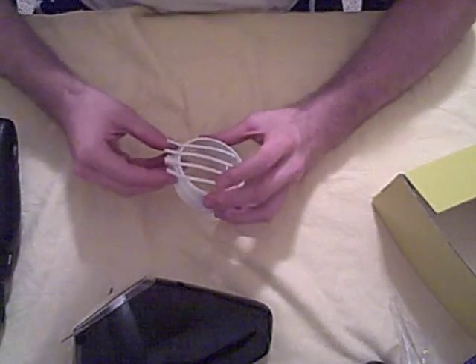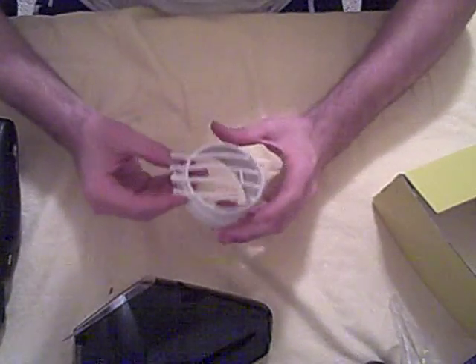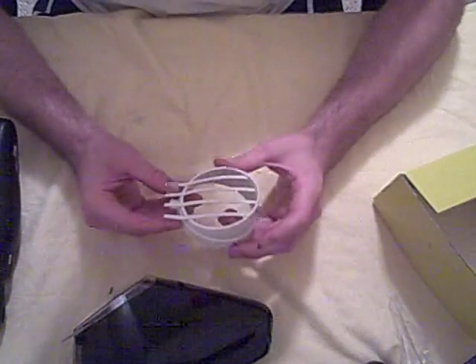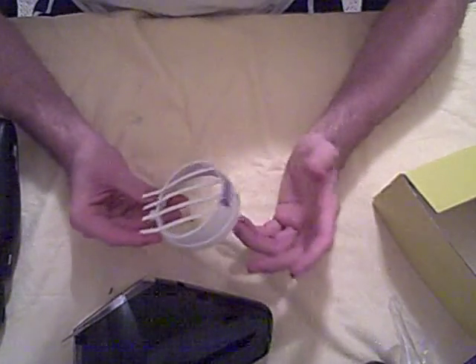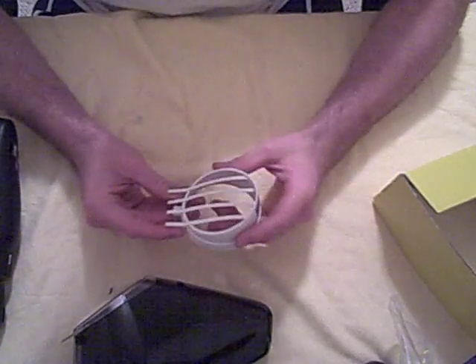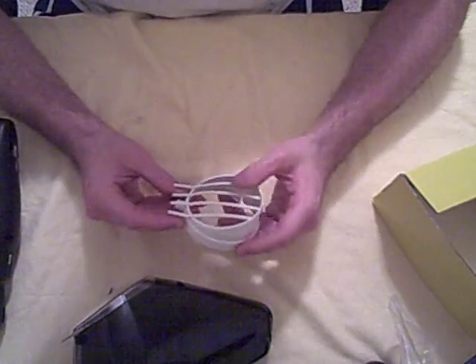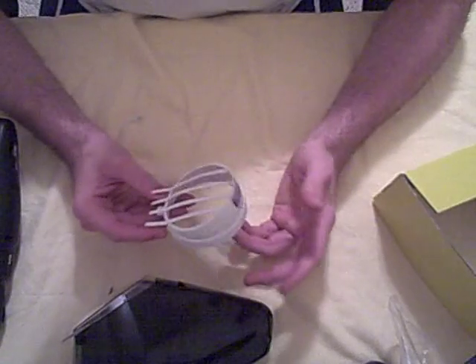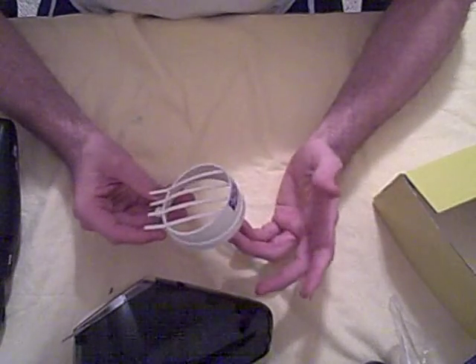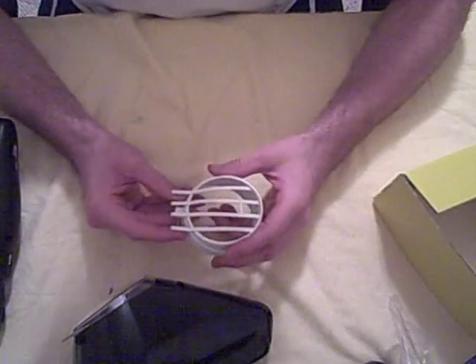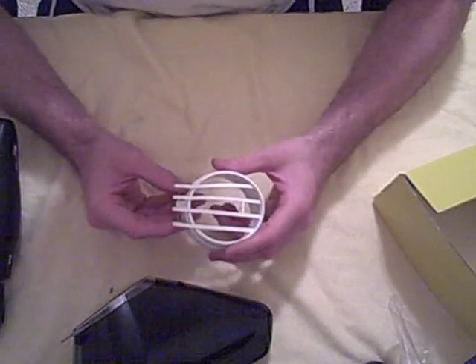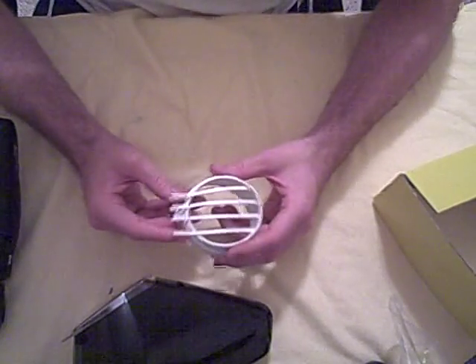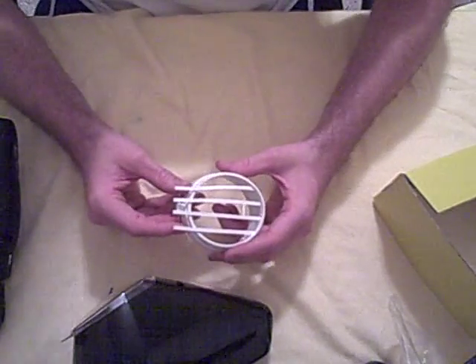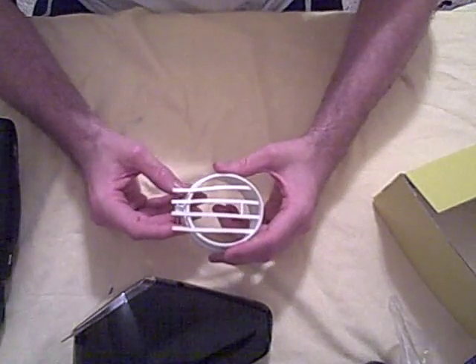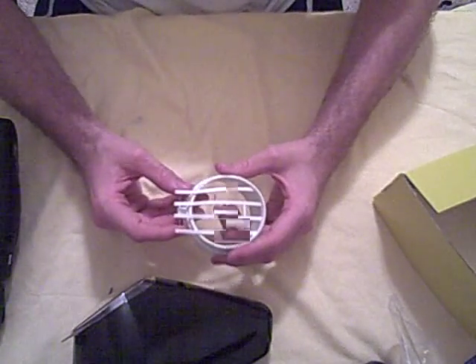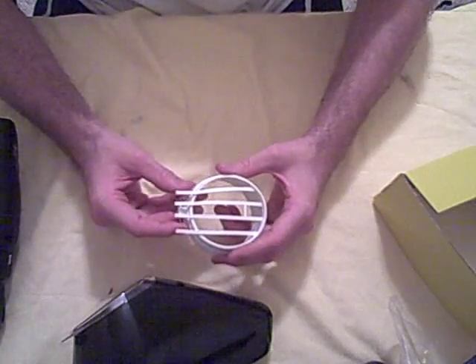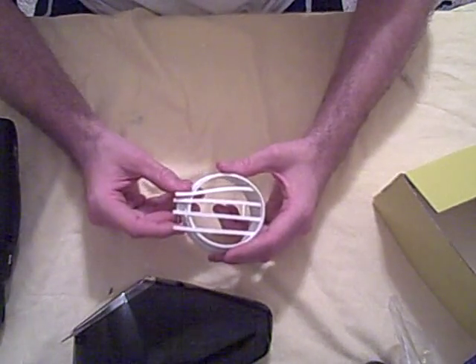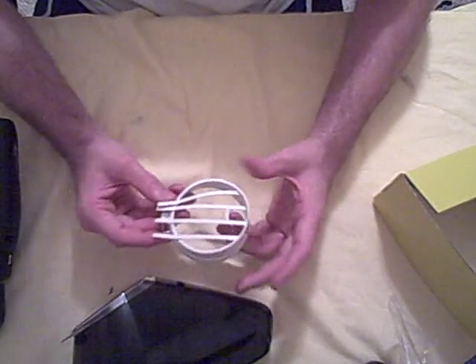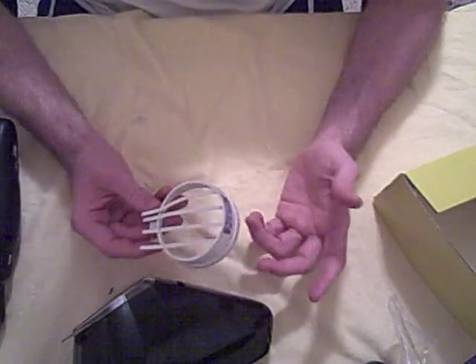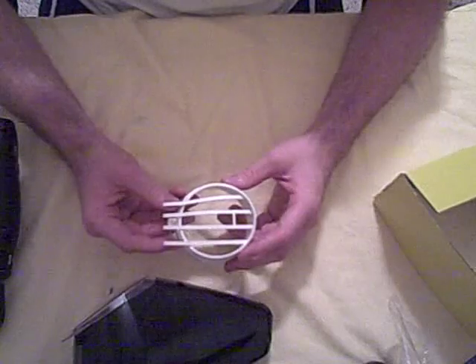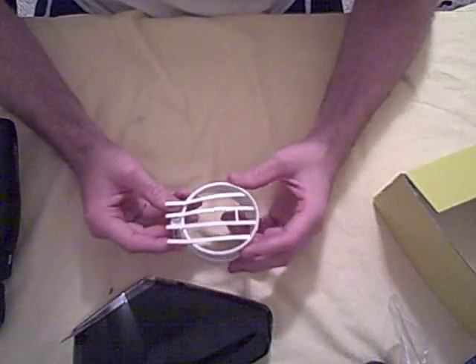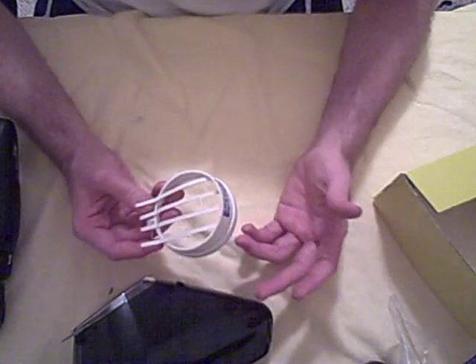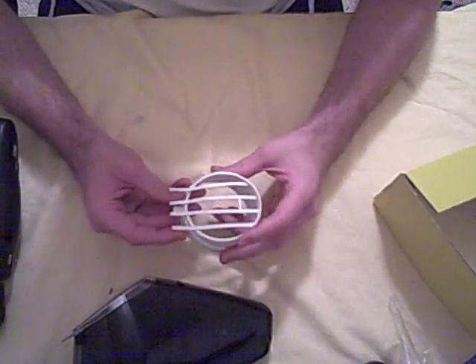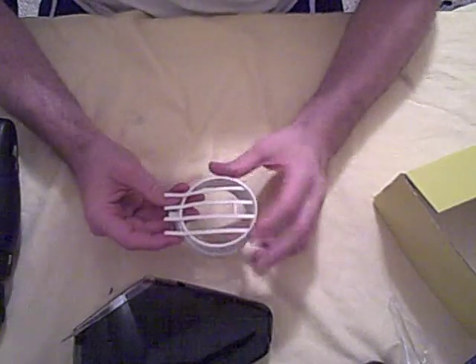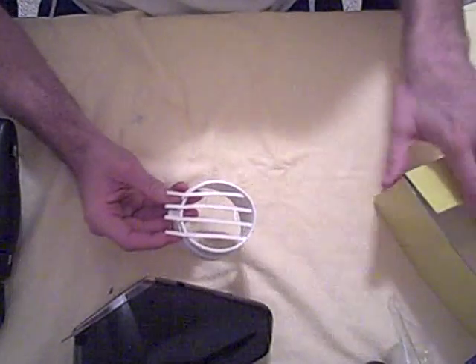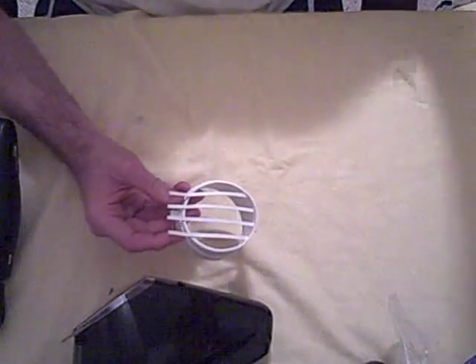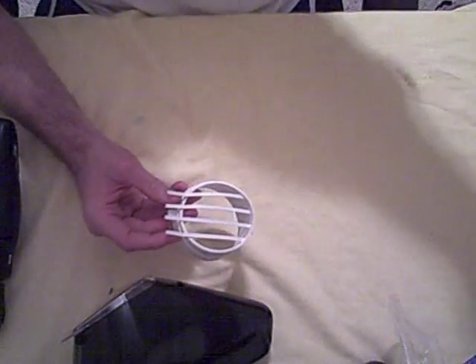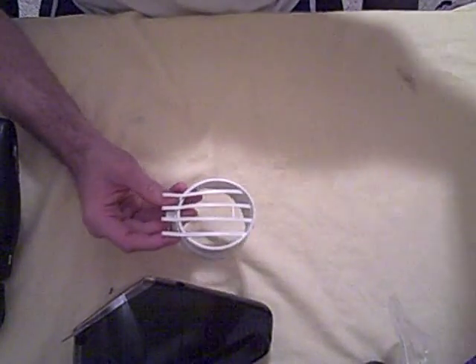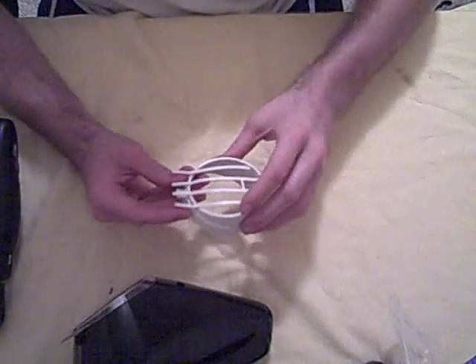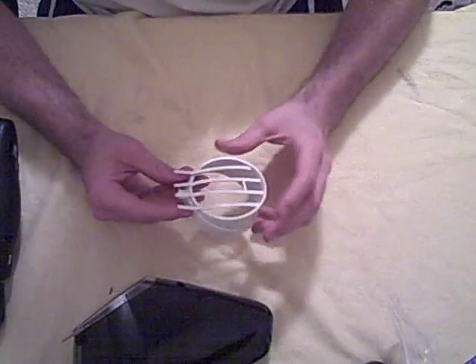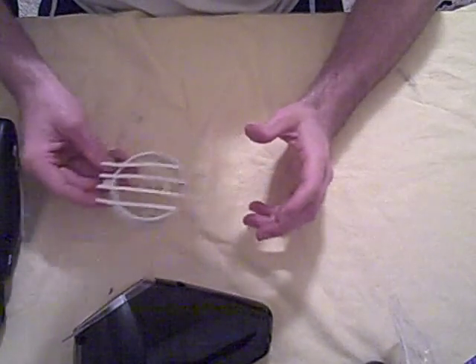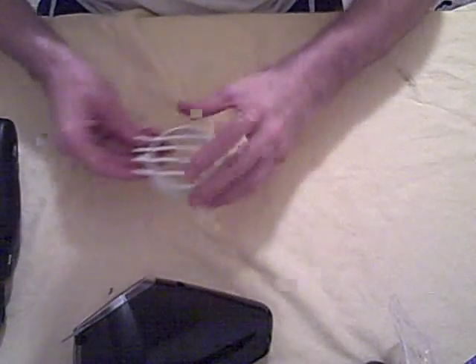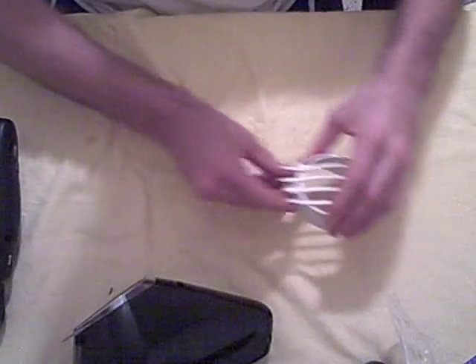Now that vise I just showed you is just a basic vise you can get at Walmart — or I think I may have got that vise at Sears. It's like an eight or nine dollar vise. Definitely a really good investment if you're taking around your paintball gear.